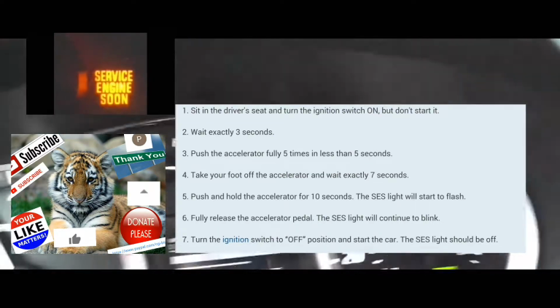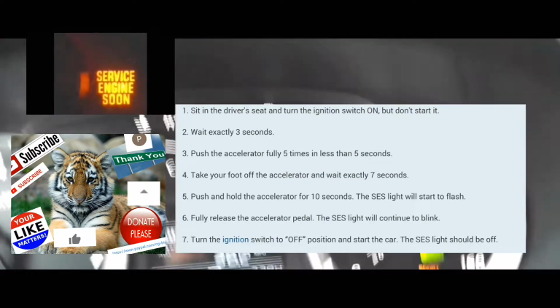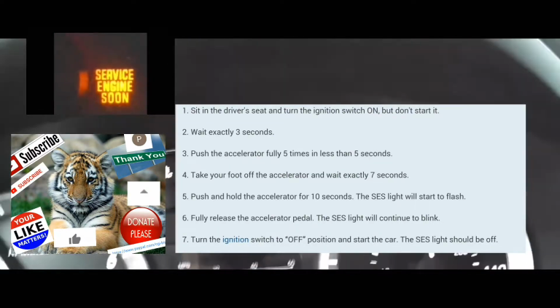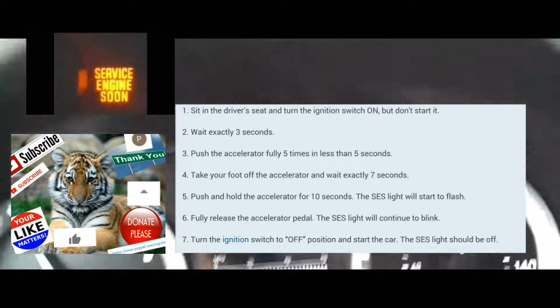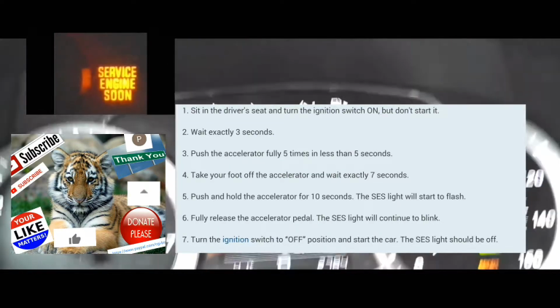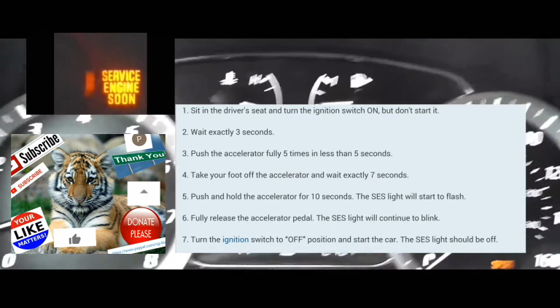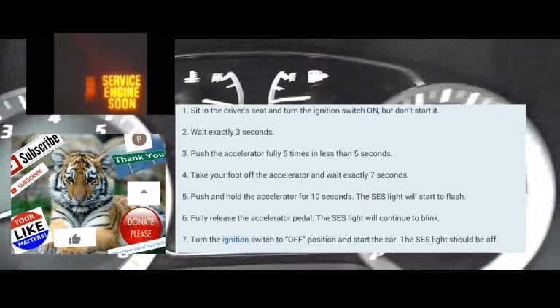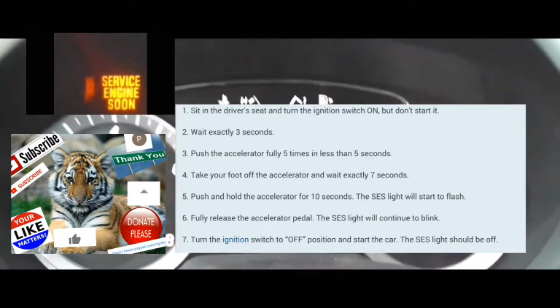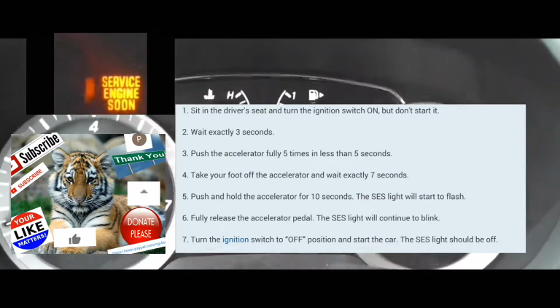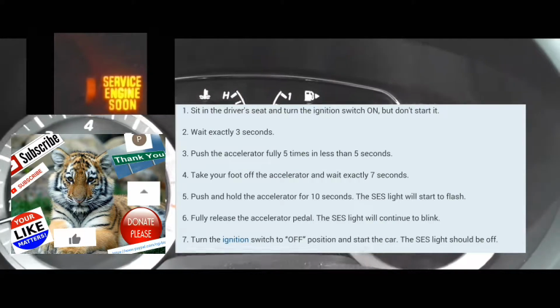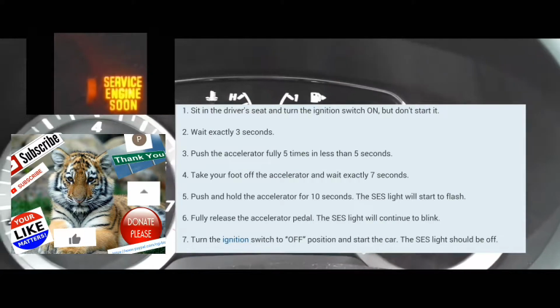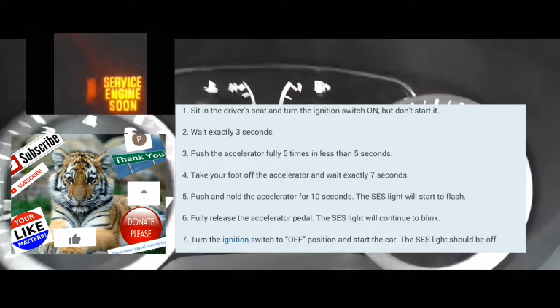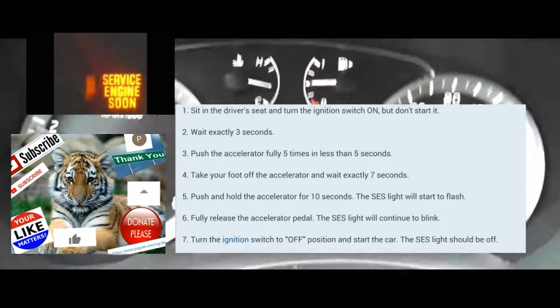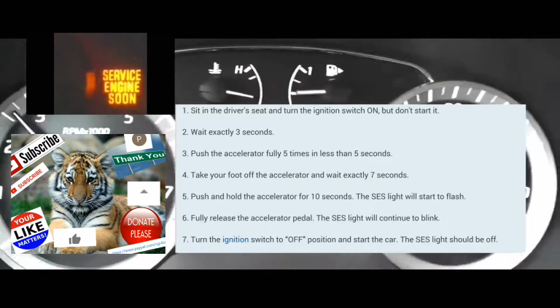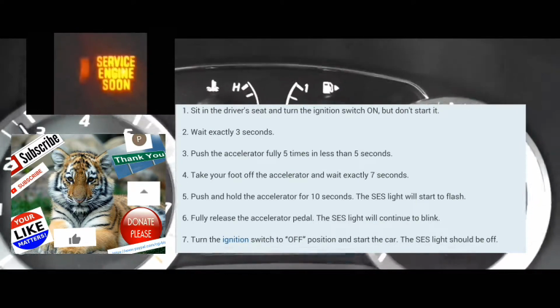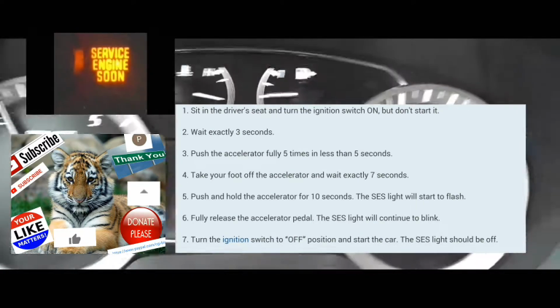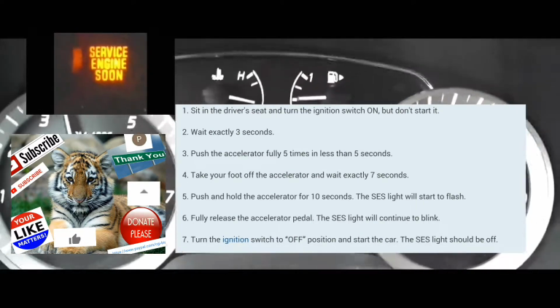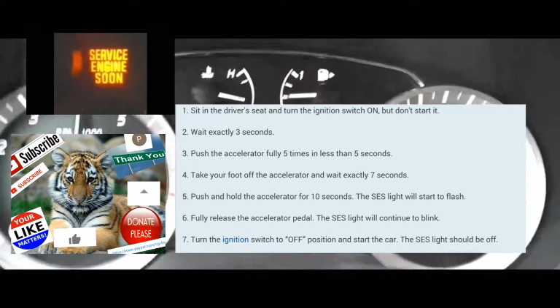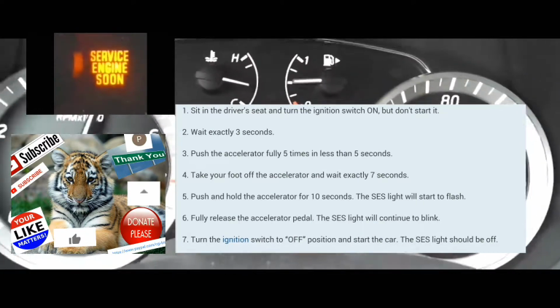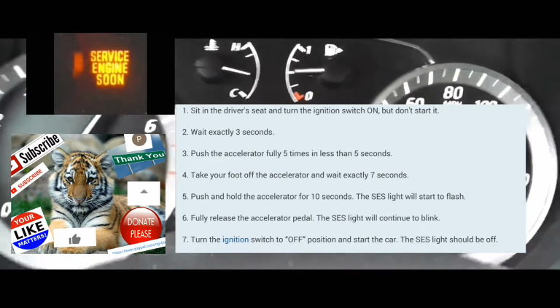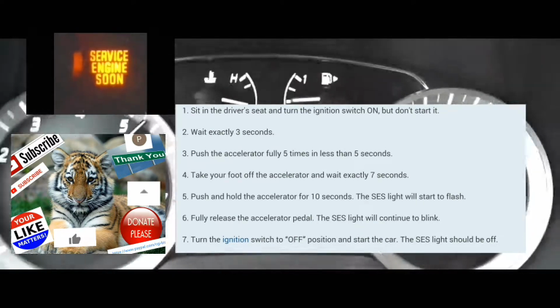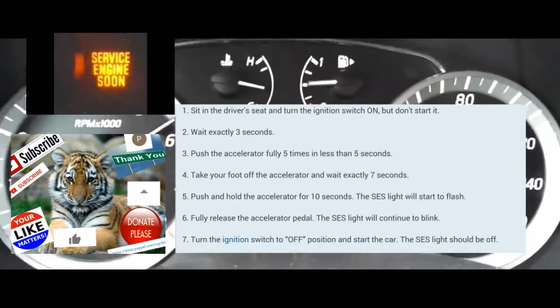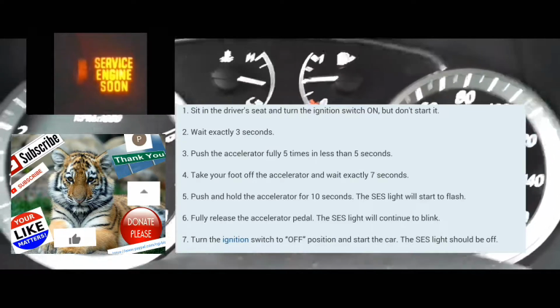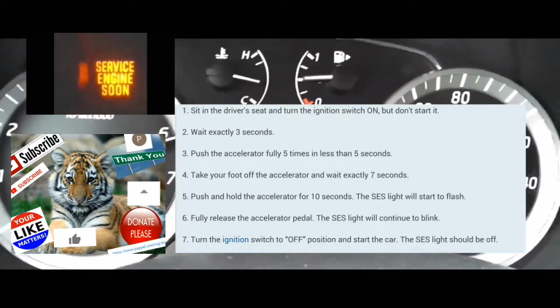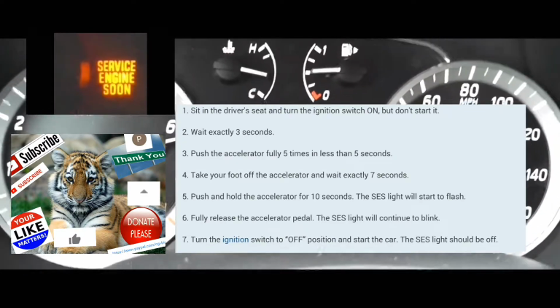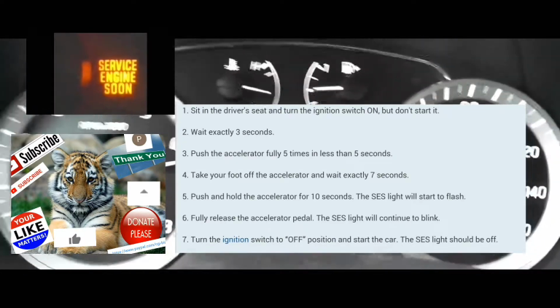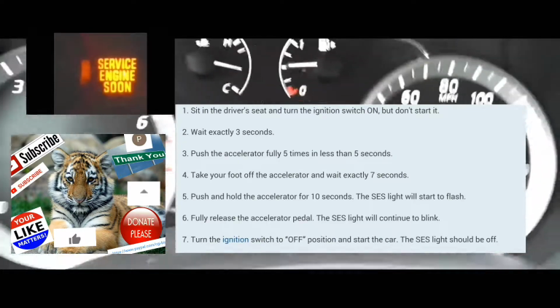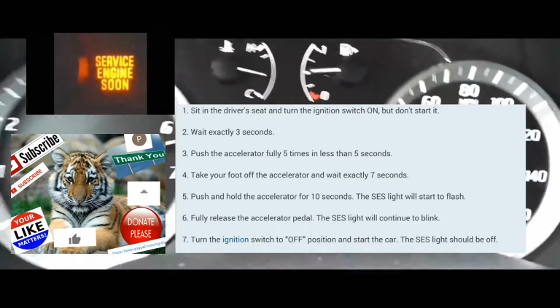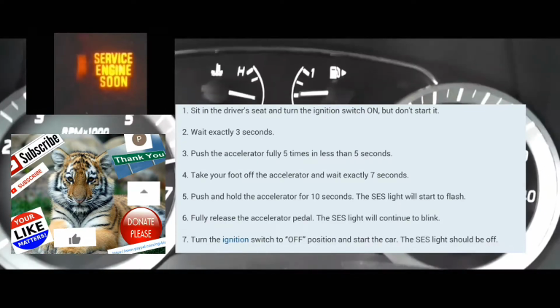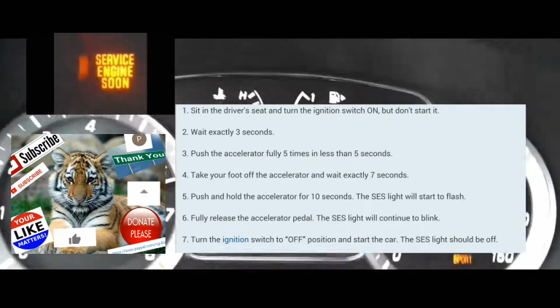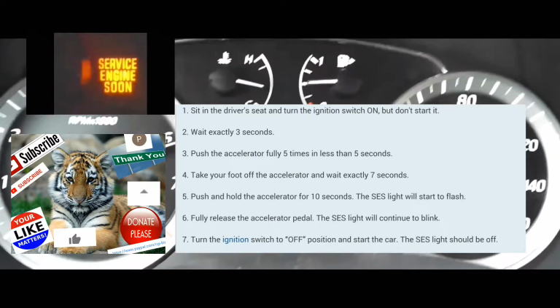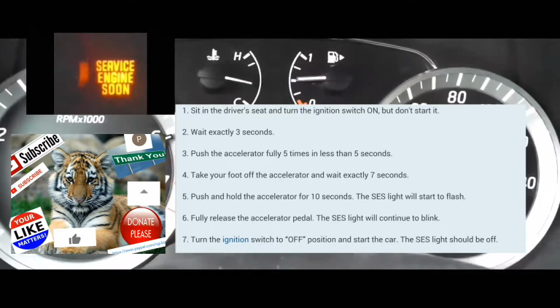Your service engine soon light should start blinking. When it starts blinking, take your foot off the accelerator, turn the car off, and then turn it on normally as you normally would.